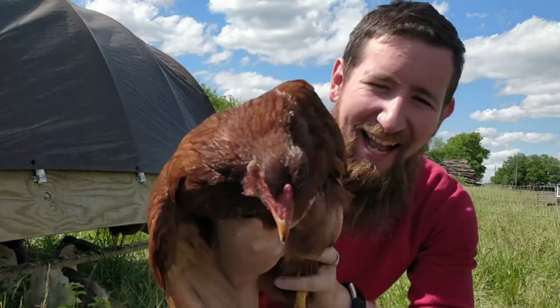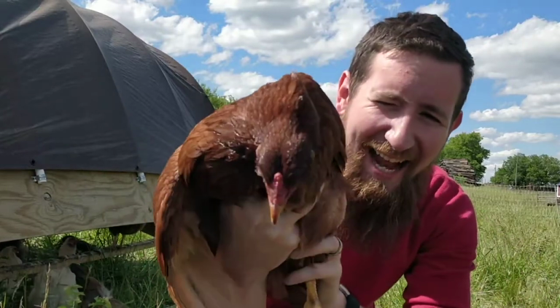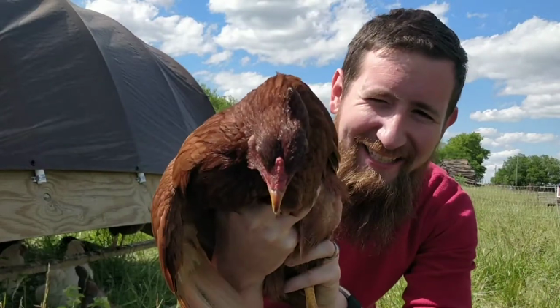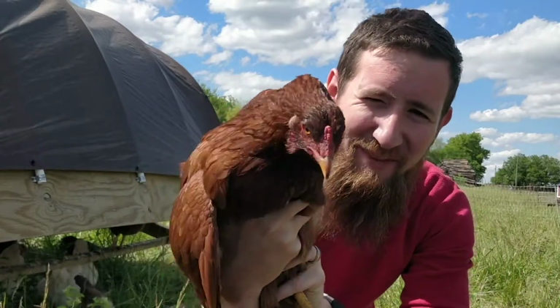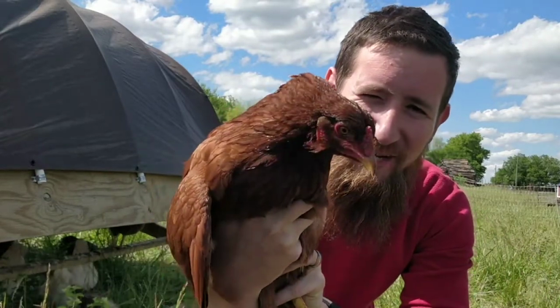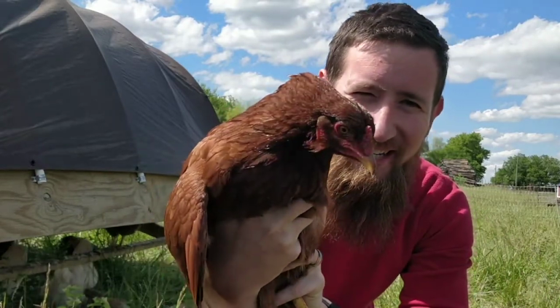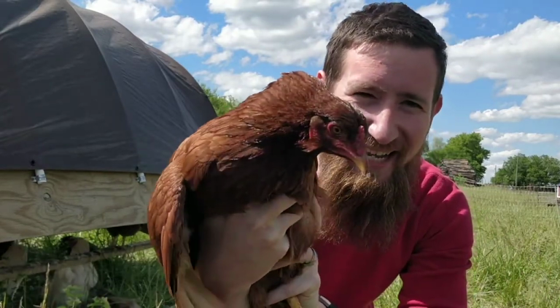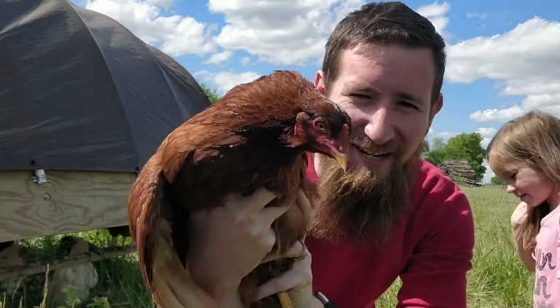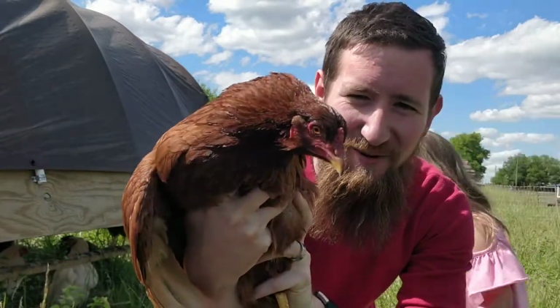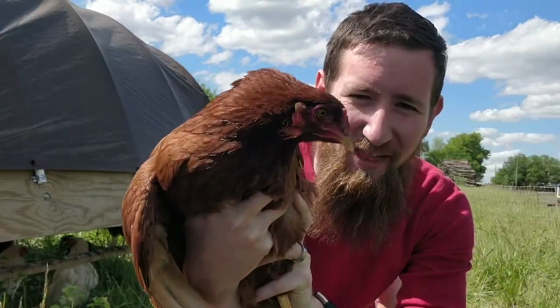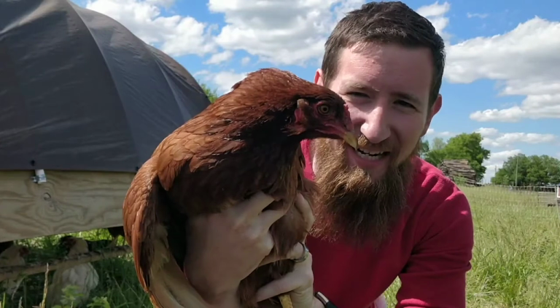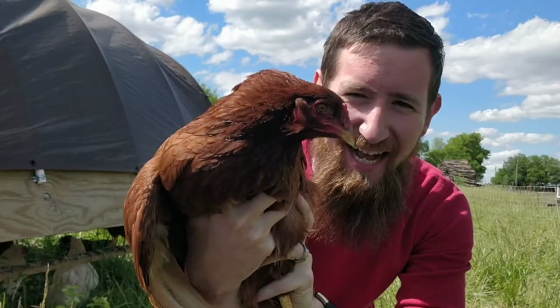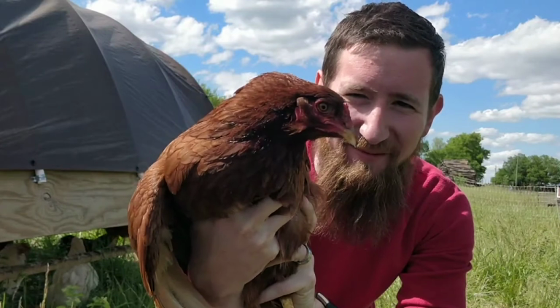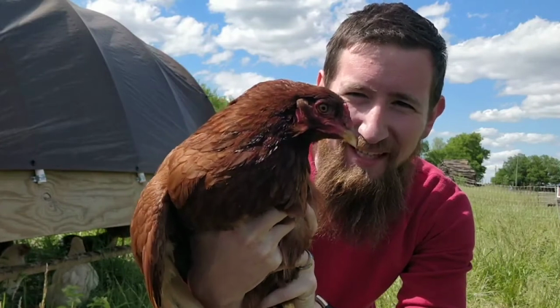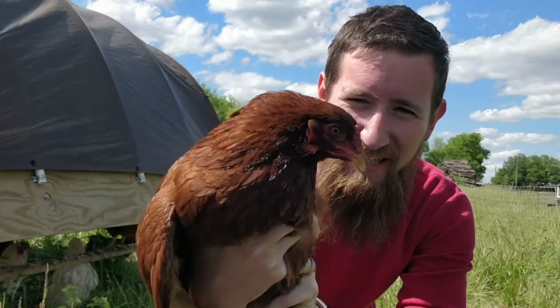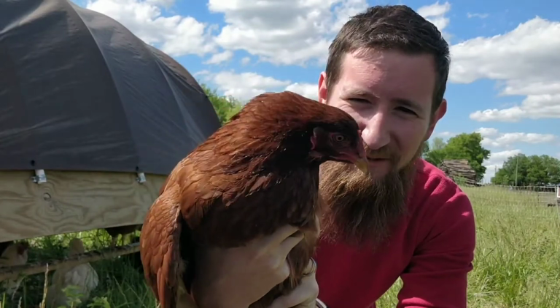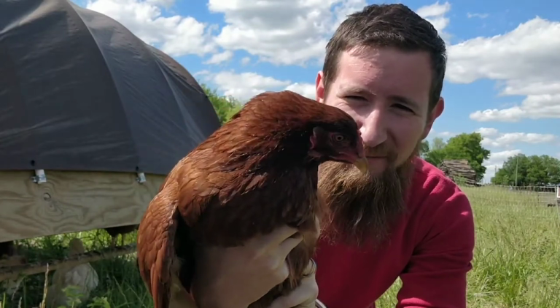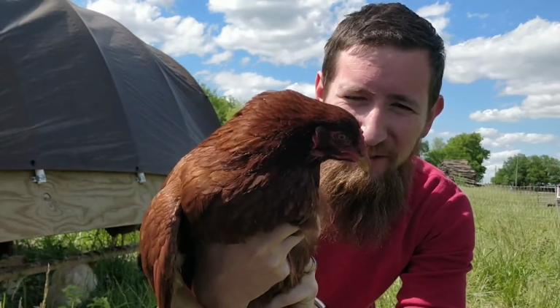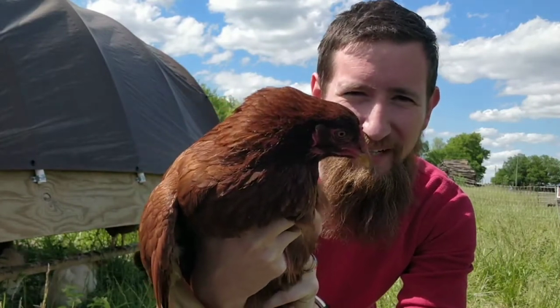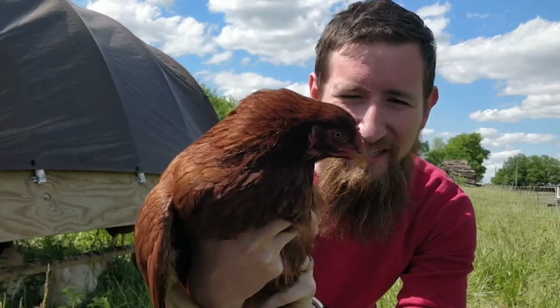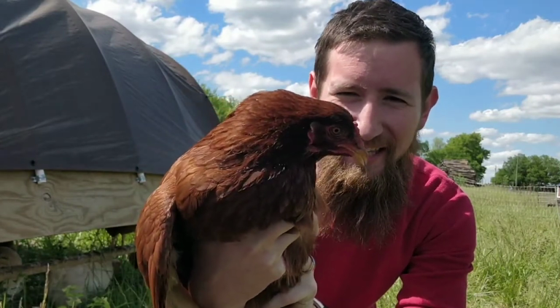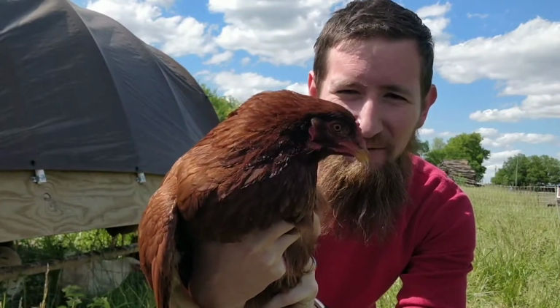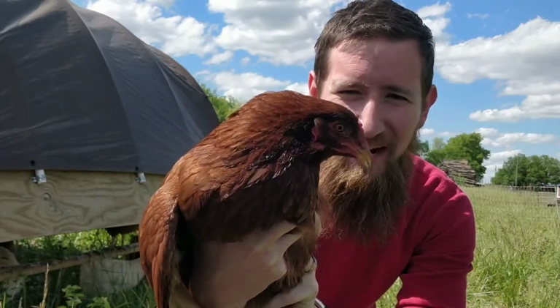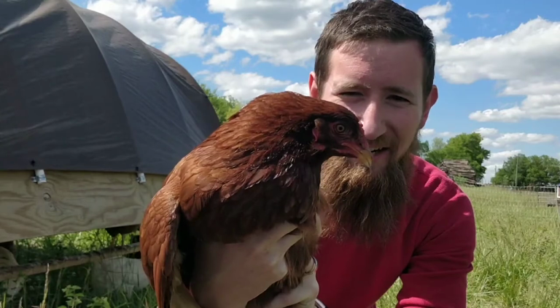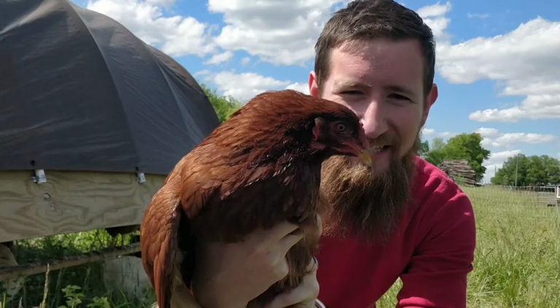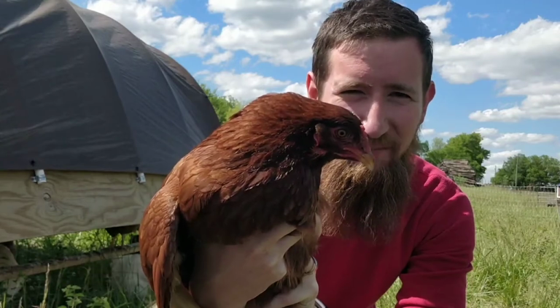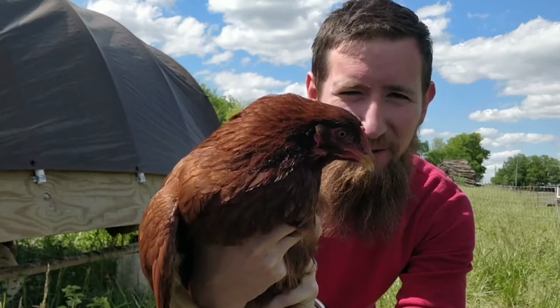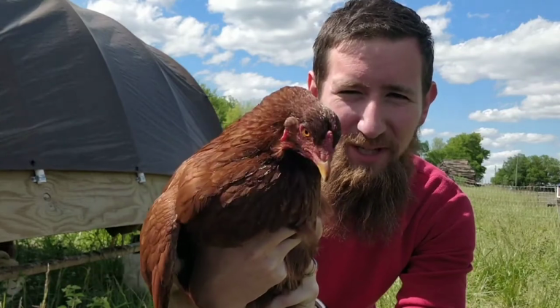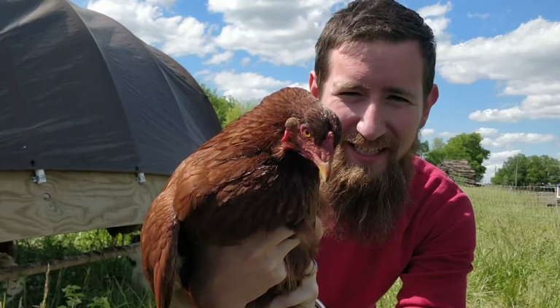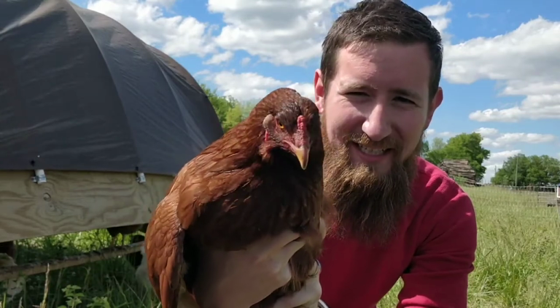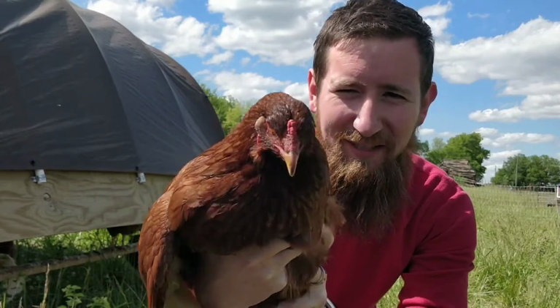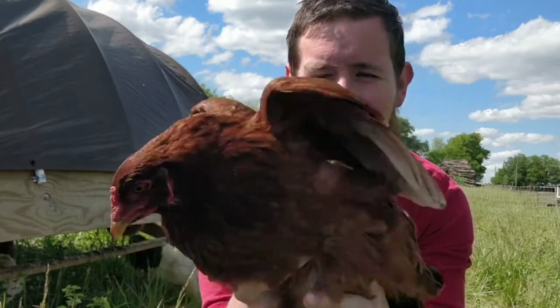Howdy howdy! We are here today with the Buckeye. The Buckeye is one of my personal favorites, and this one right here is a six-month-old pullet, a six-month-old lady.